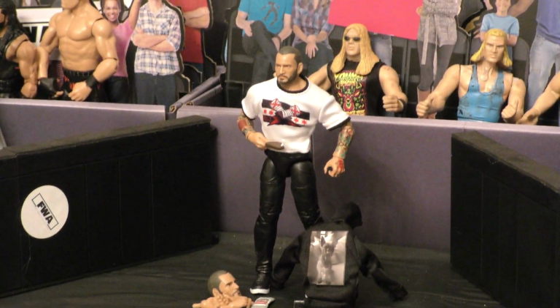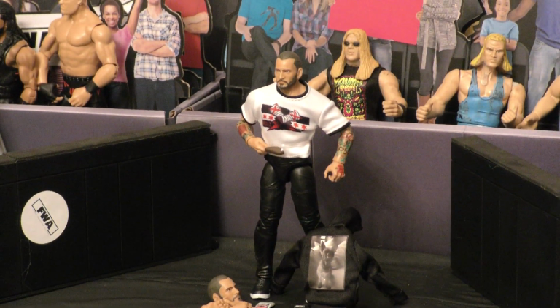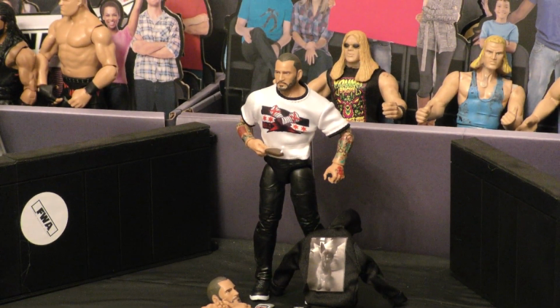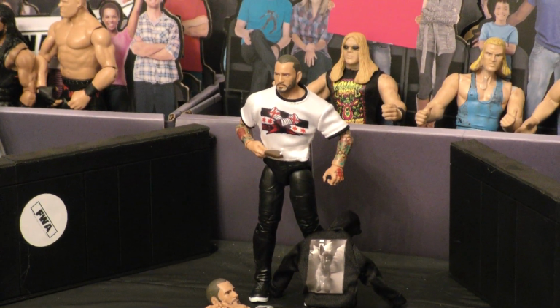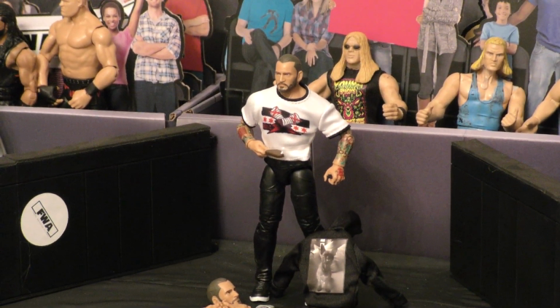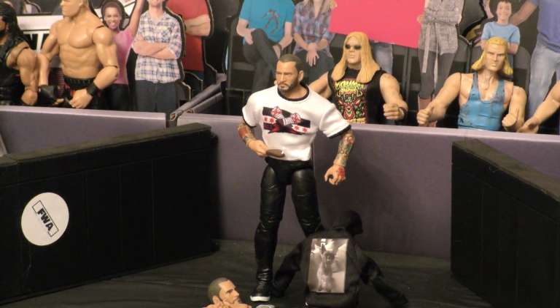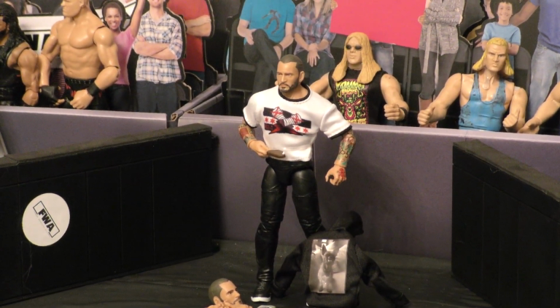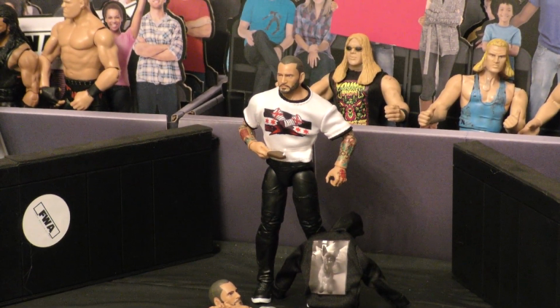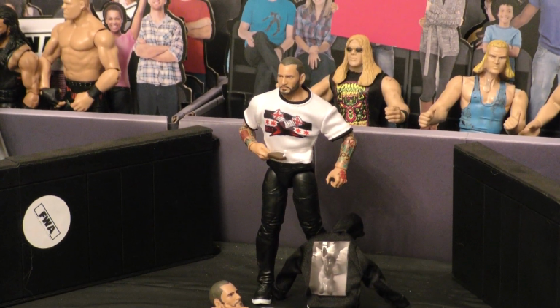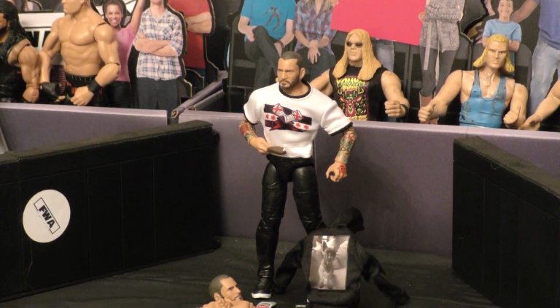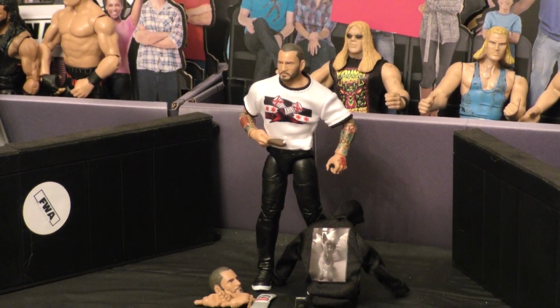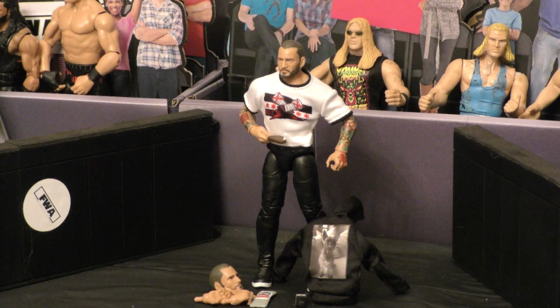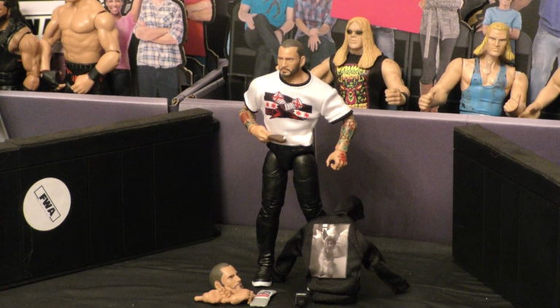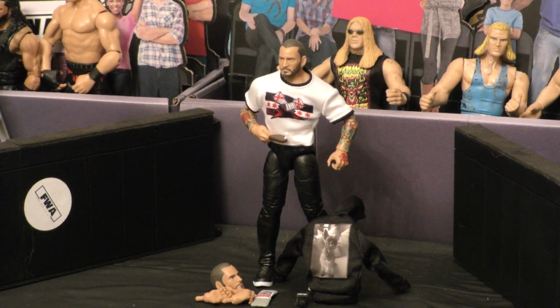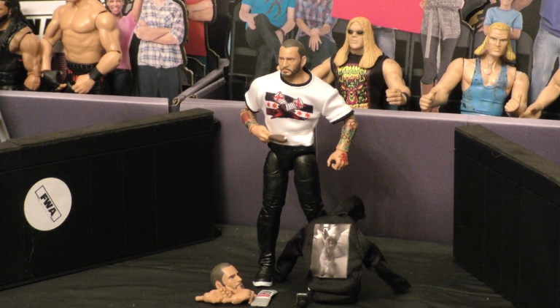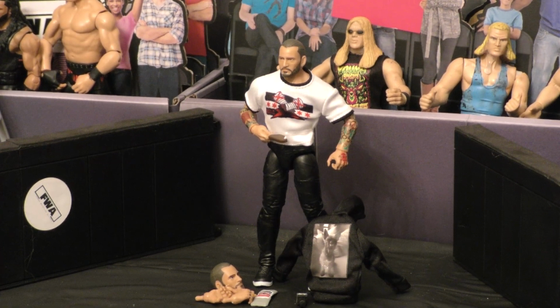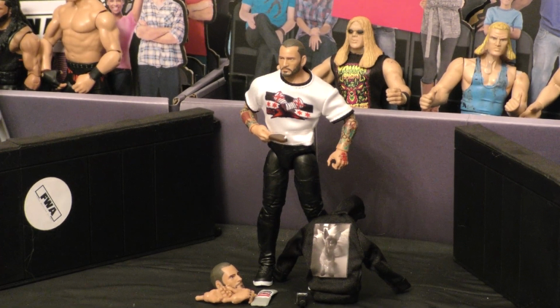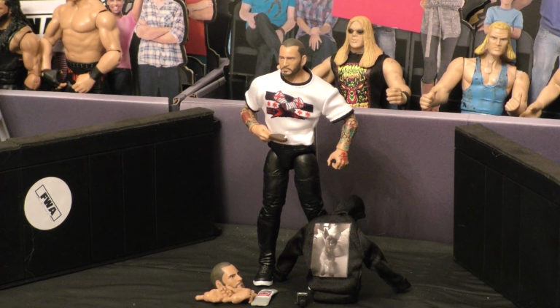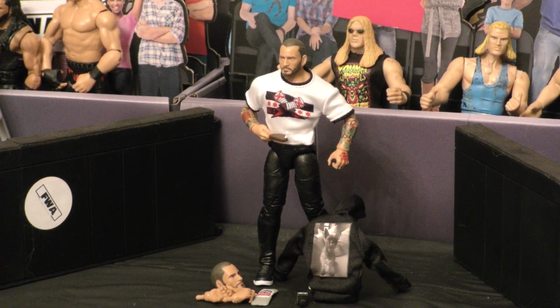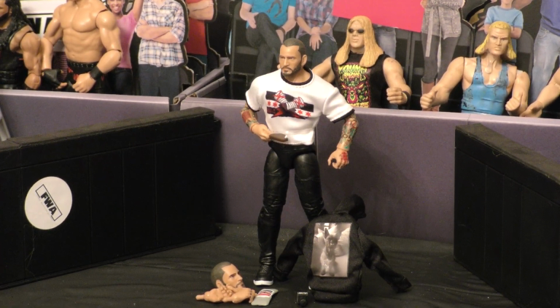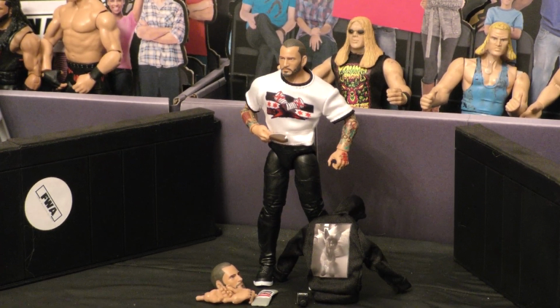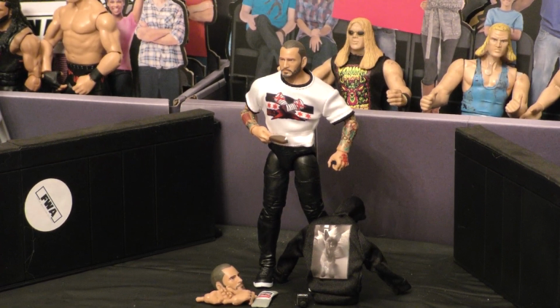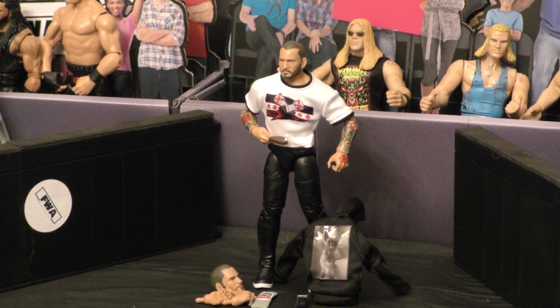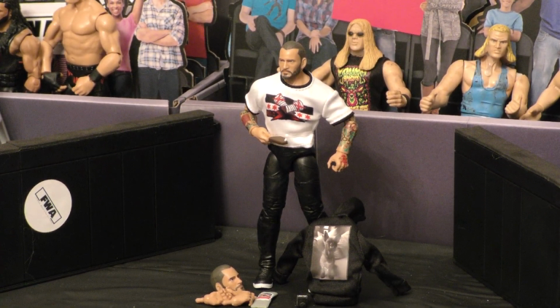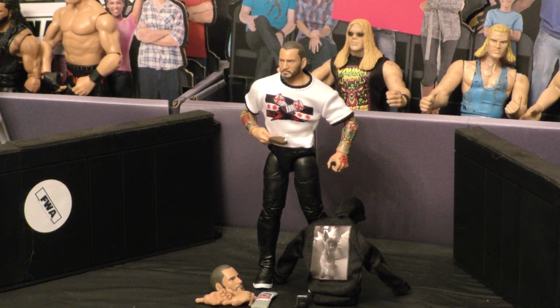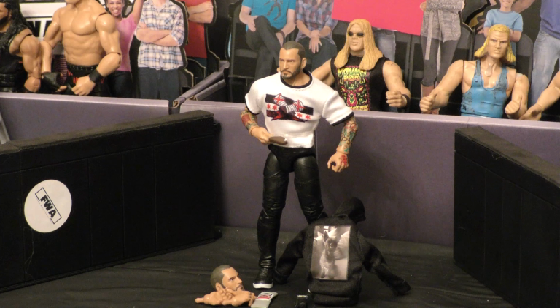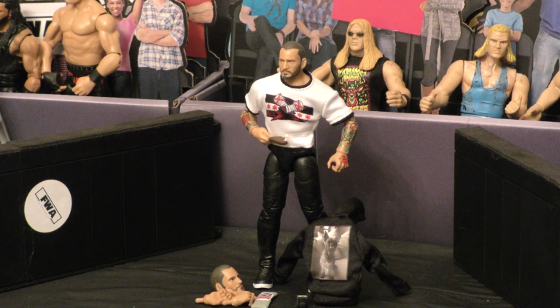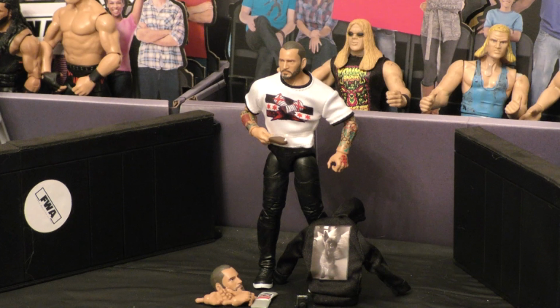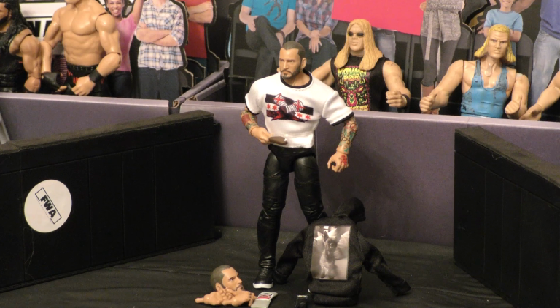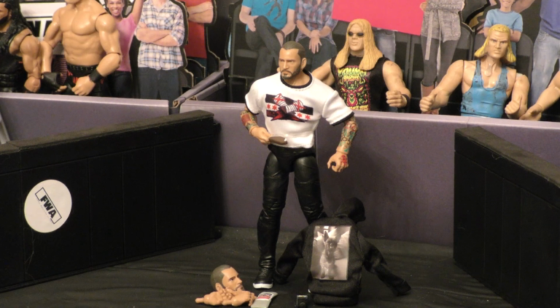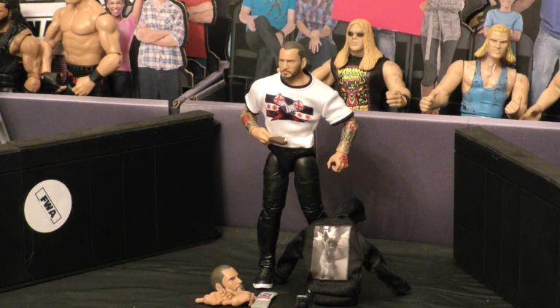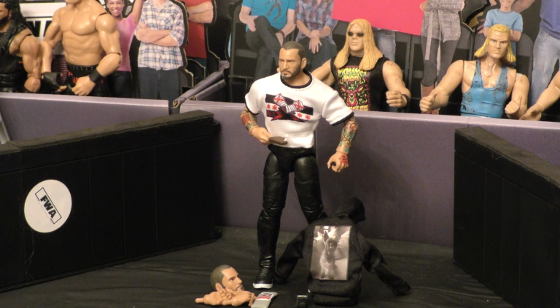Honestly guys, I like this figure. I think they did a great job, and I think what sets off figures like this is definitely the accessories, because it's hard to get a lot of those with figures. The t-shirt is also a cloth t-shirt that he has on — it's not painted on.